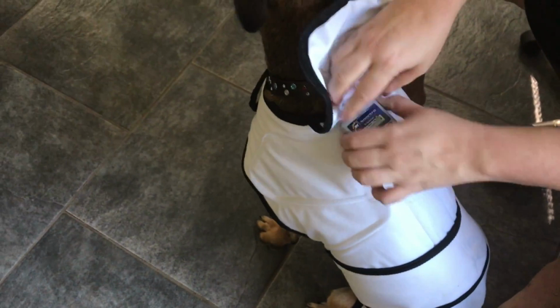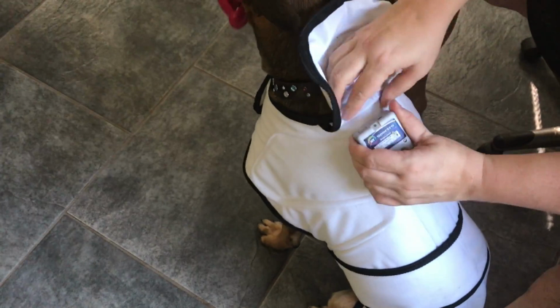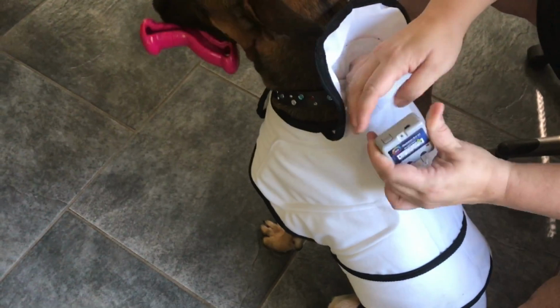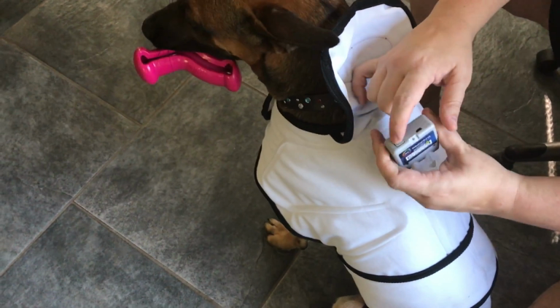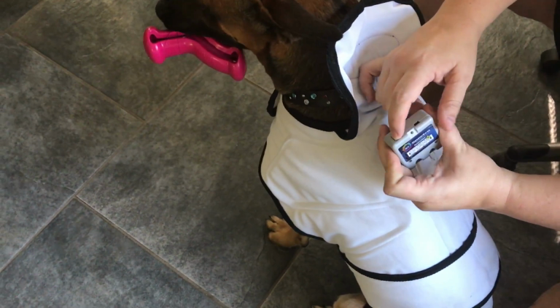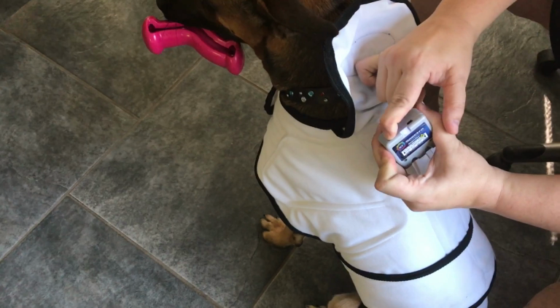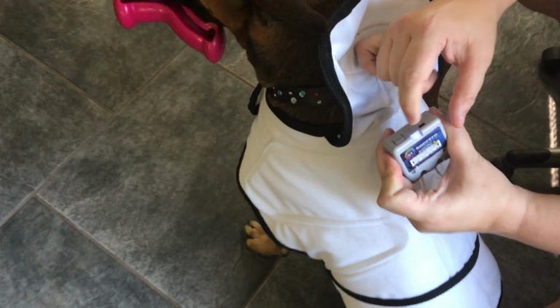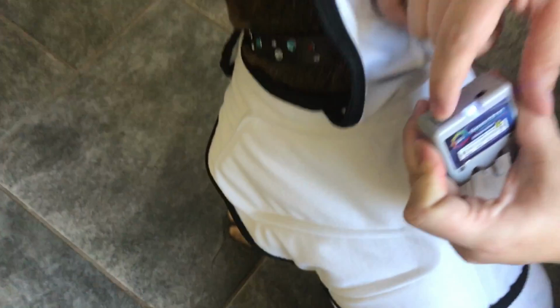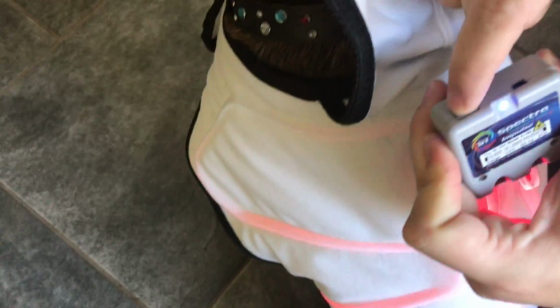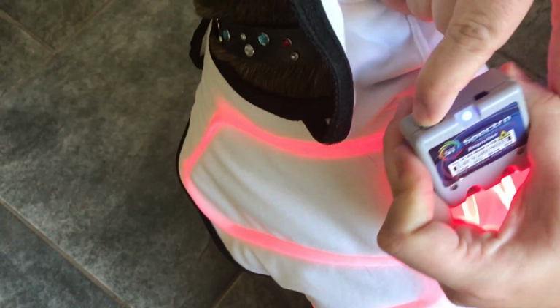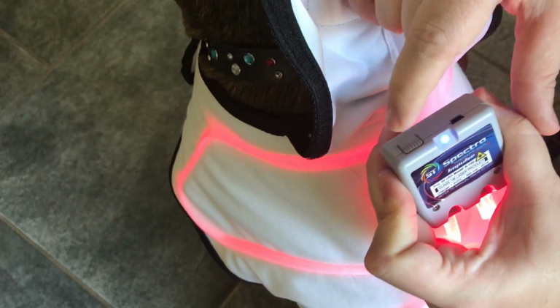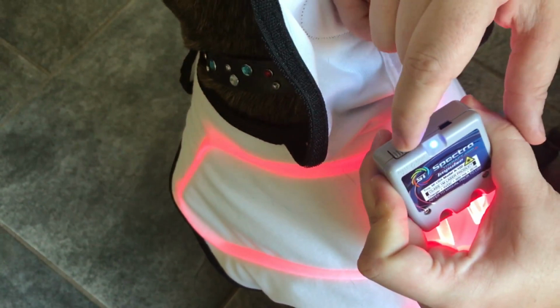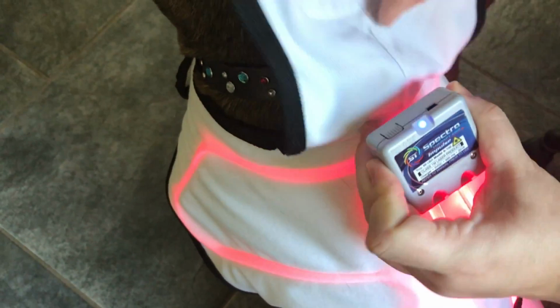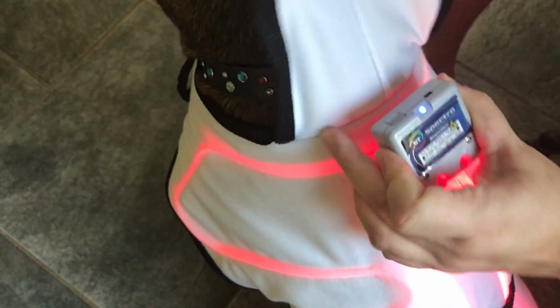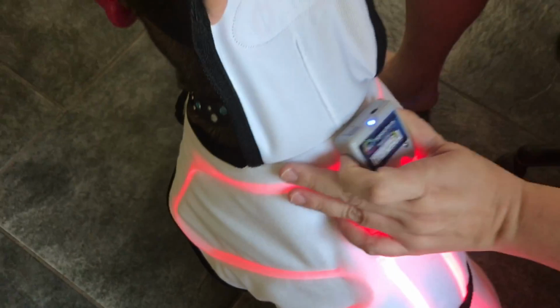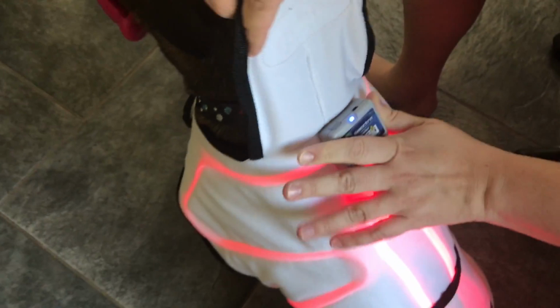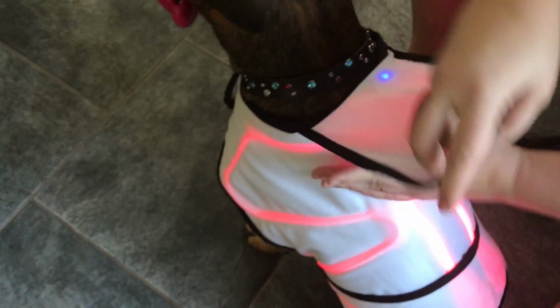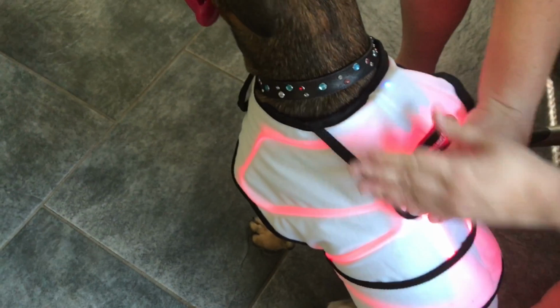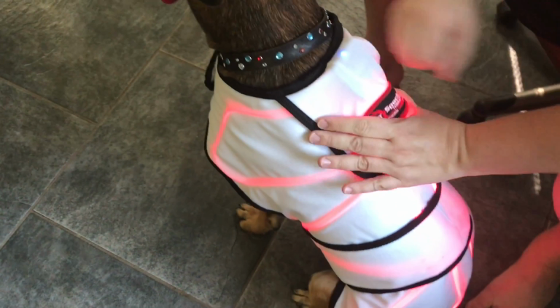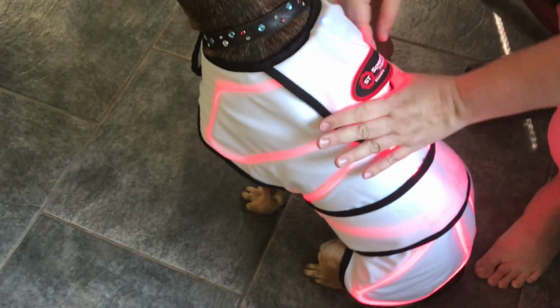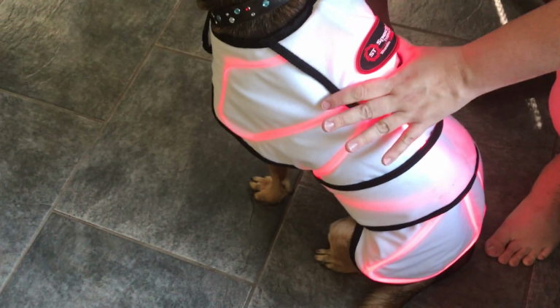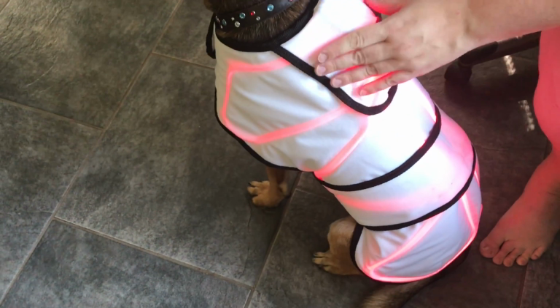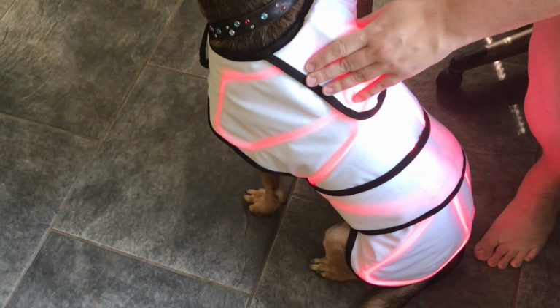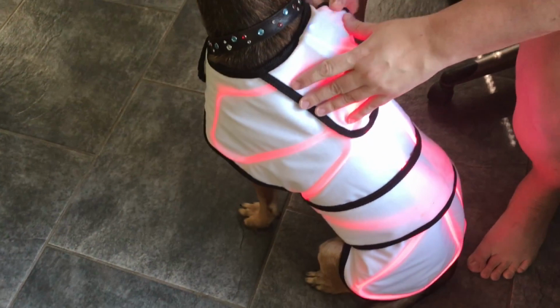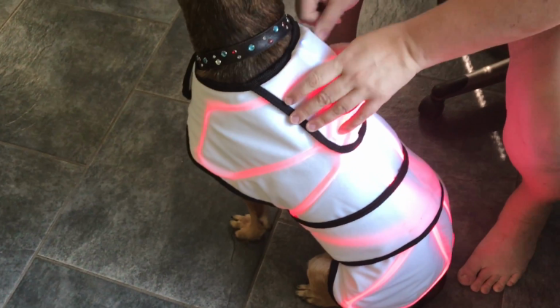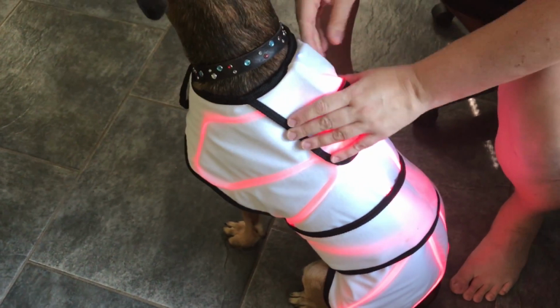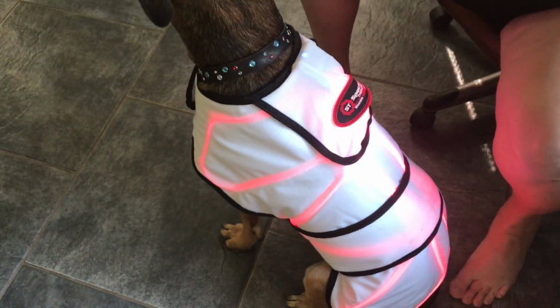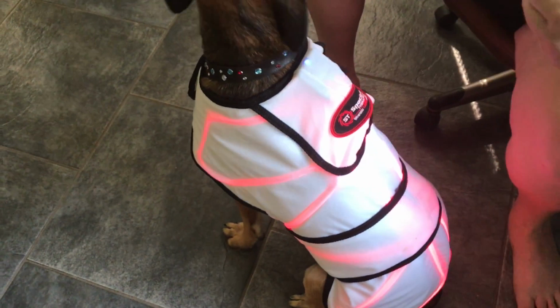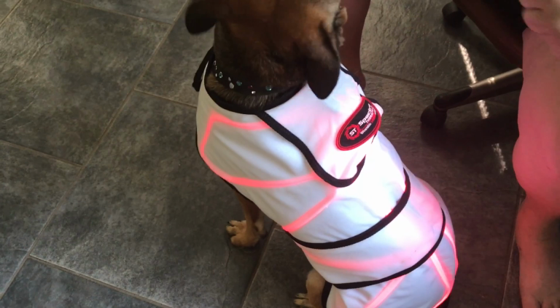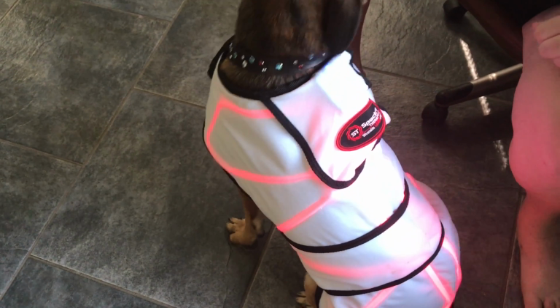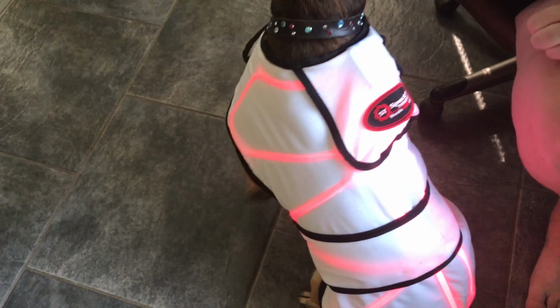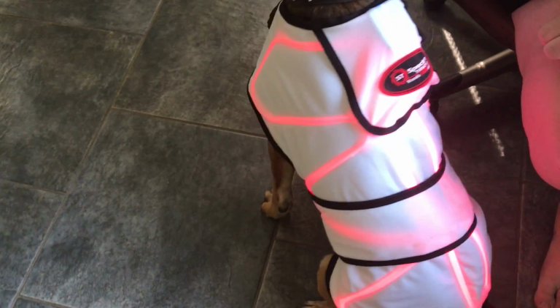I am so excited and I can't wait to keep sharing with you how he does using this and how the other dogs who come in are gonna do using this. As you can see, he gets to be a model and demonstrate and show off, and he knows that he's a special boy because of it.